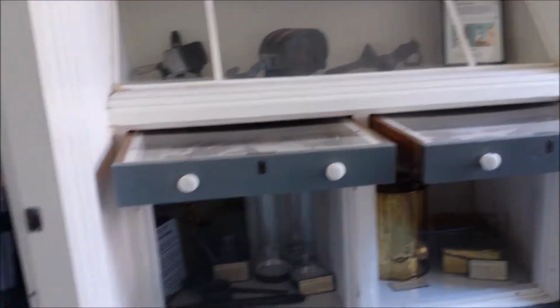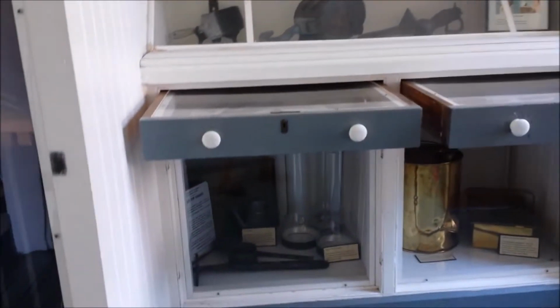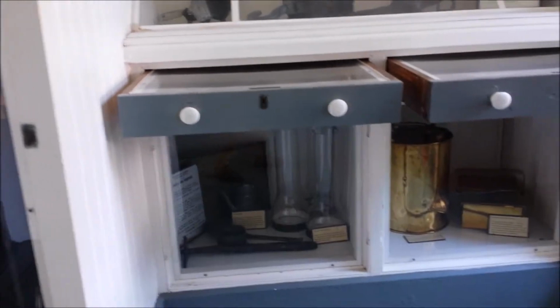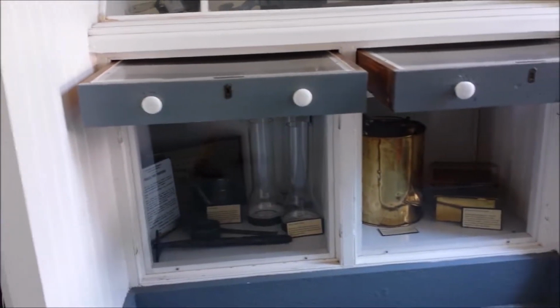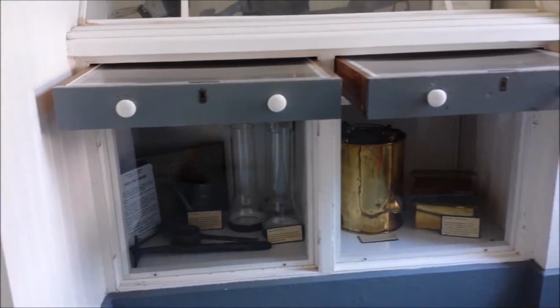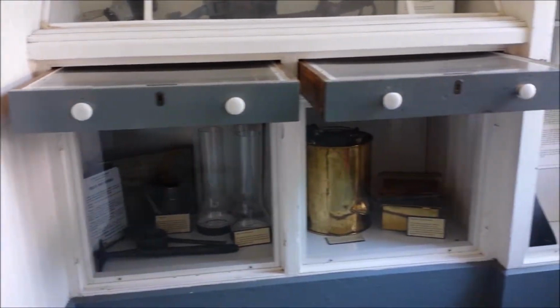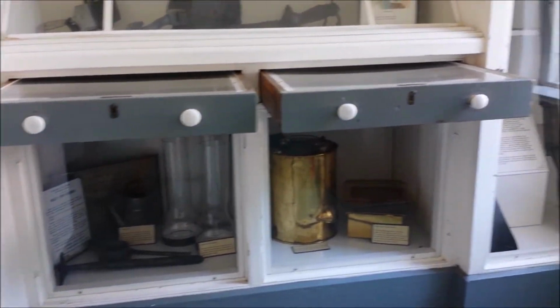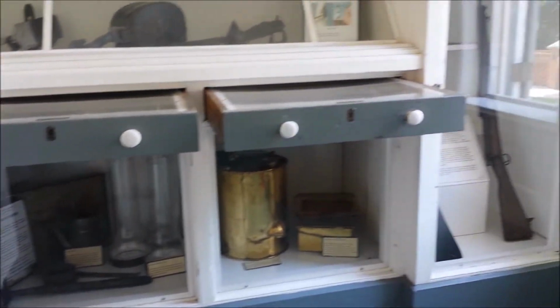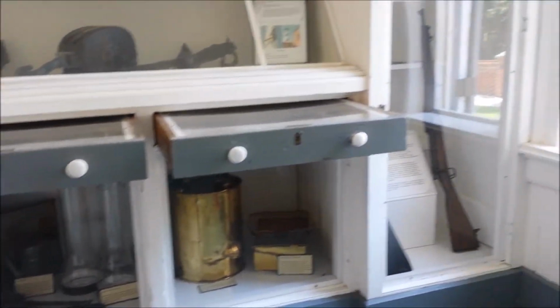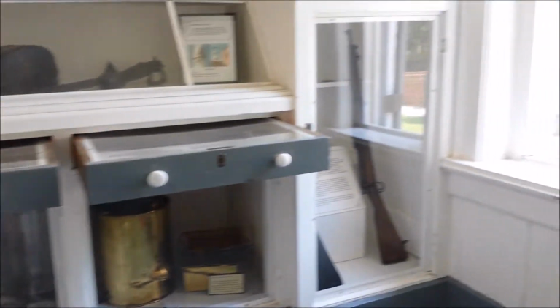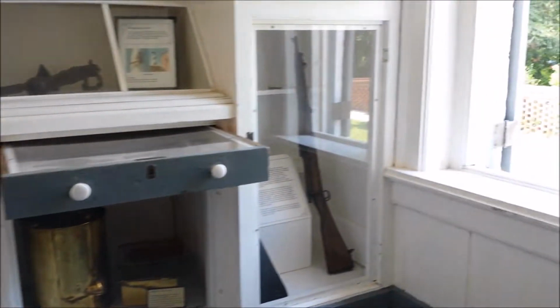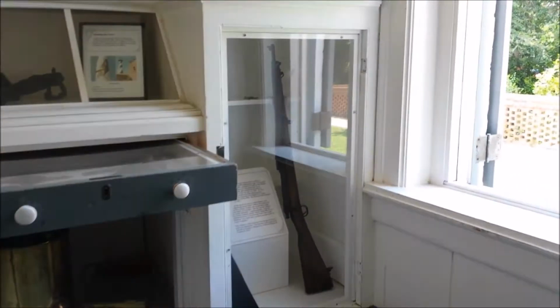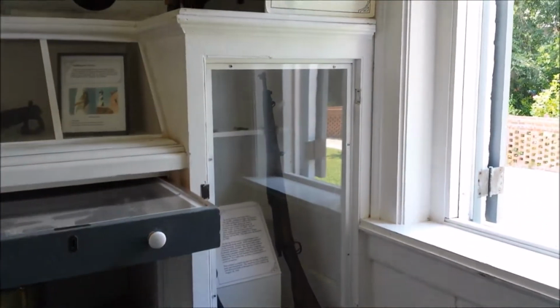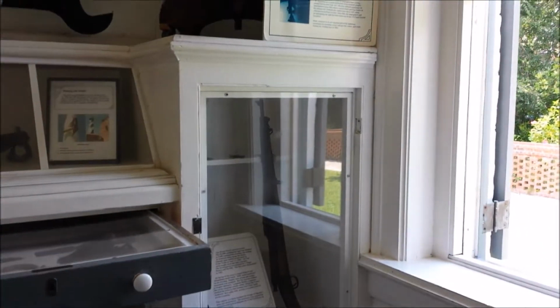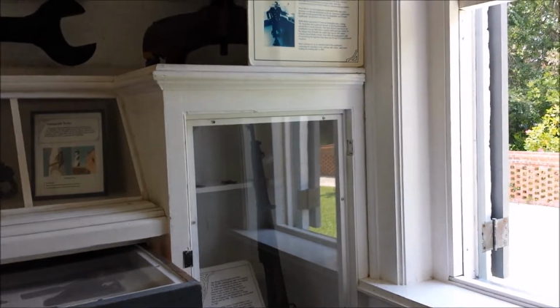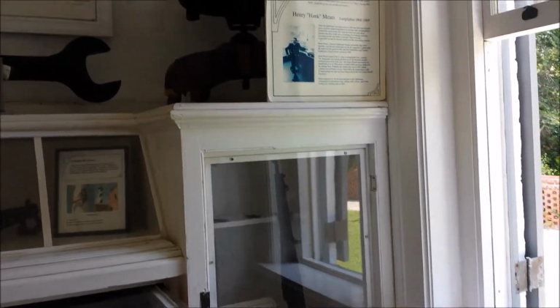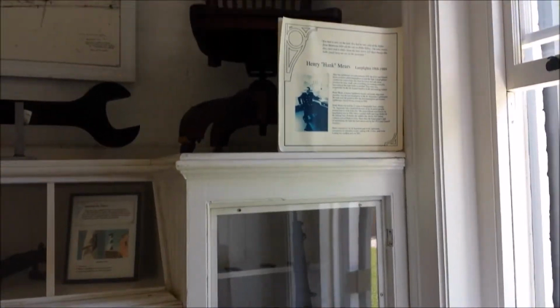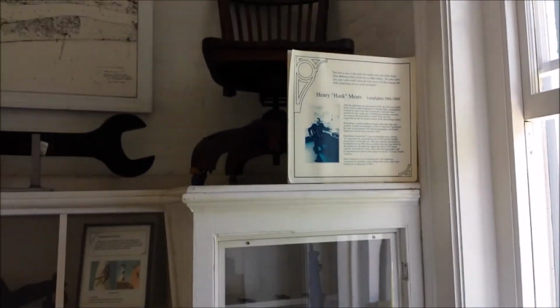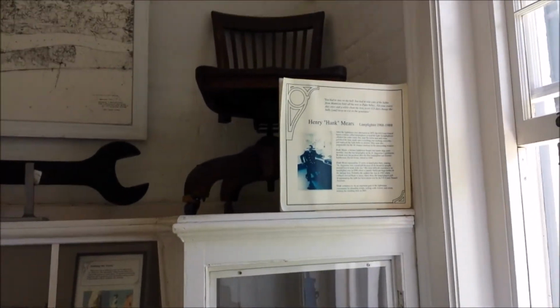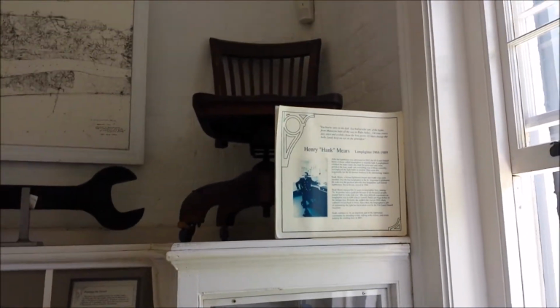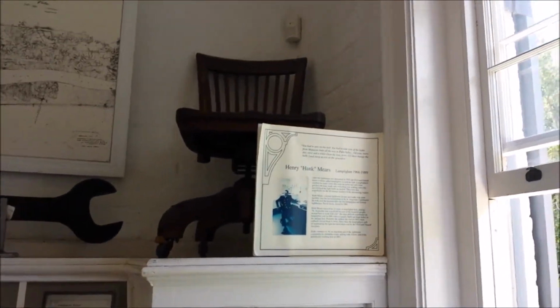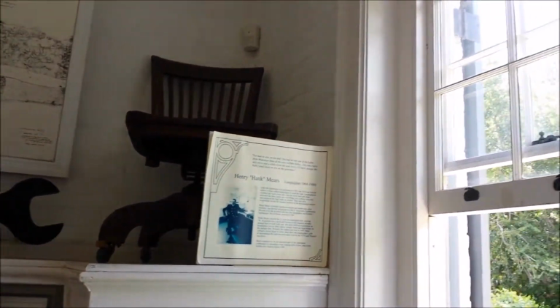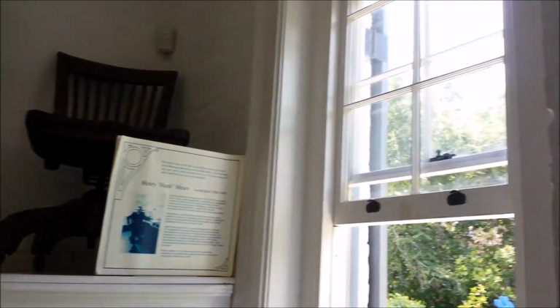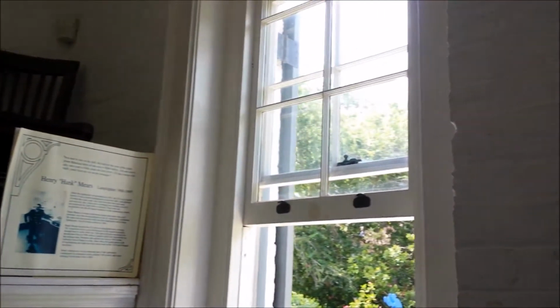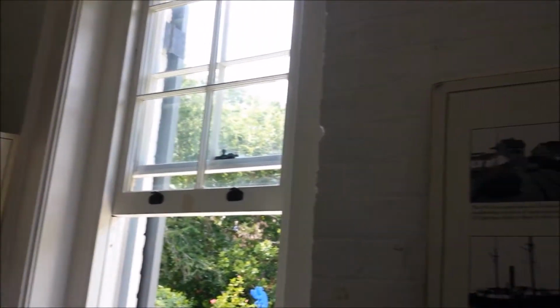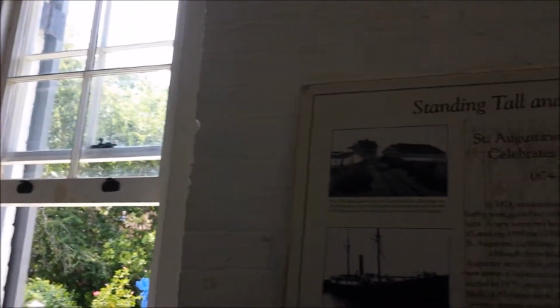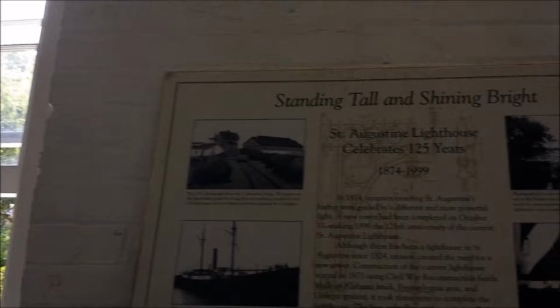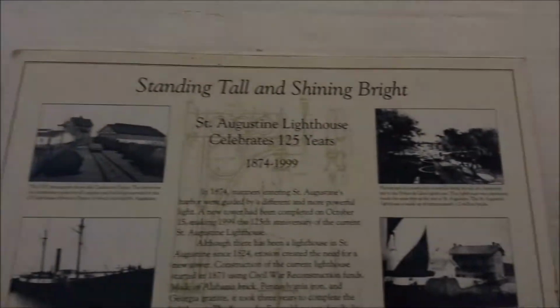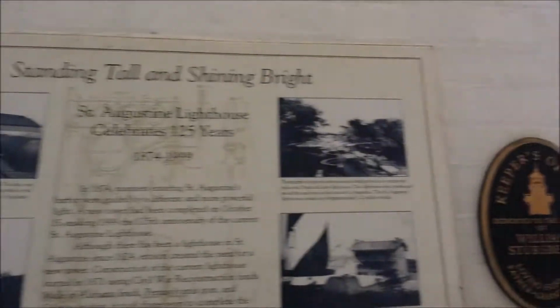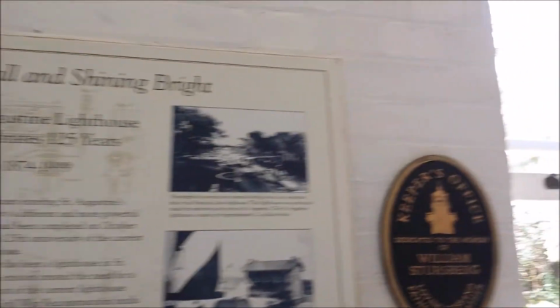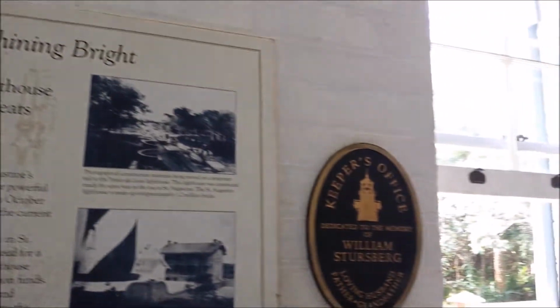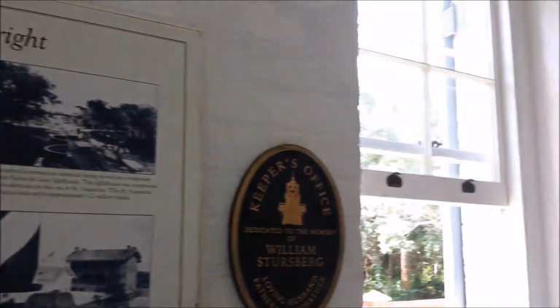What we're showing you here are all the displays that are in the base of the lighthouse. There are a lot of interesting artifacts that they've saved over all the years. It was while we were in this room that we had a haunting experience that we'll share later on in the video.